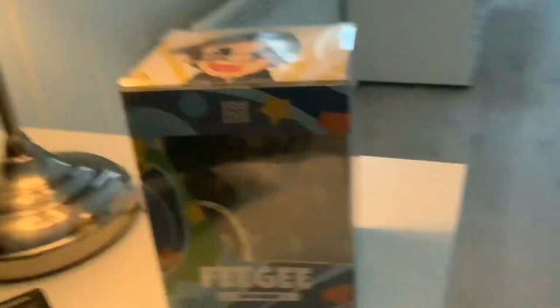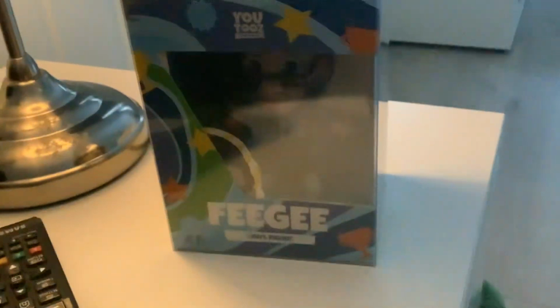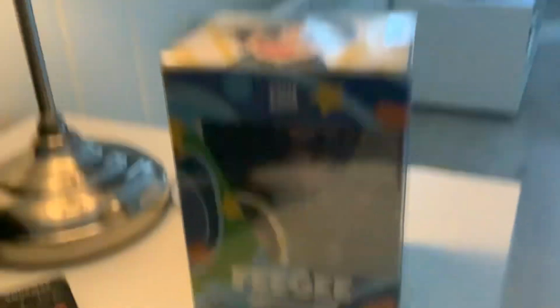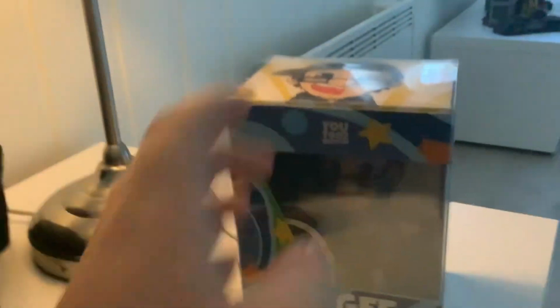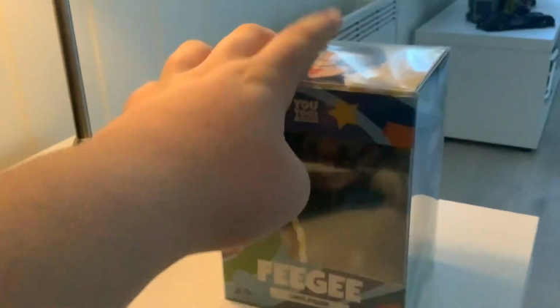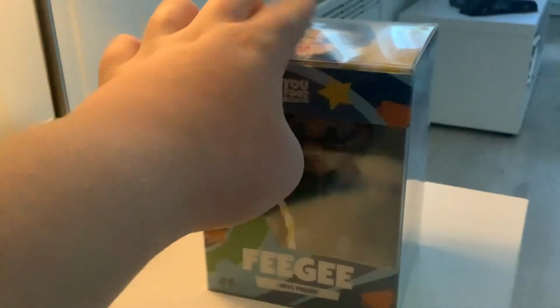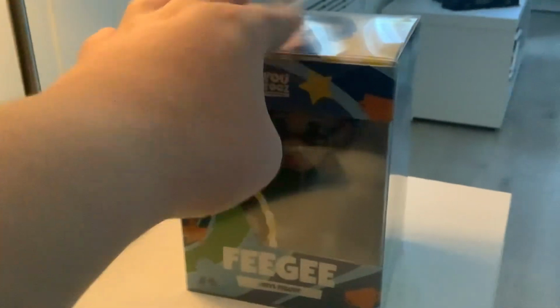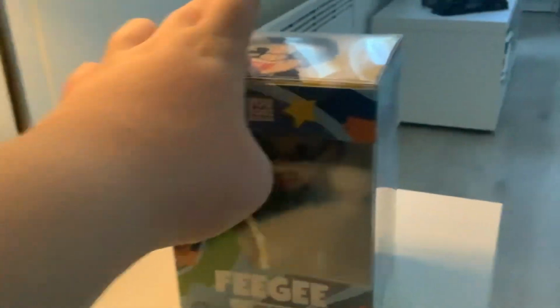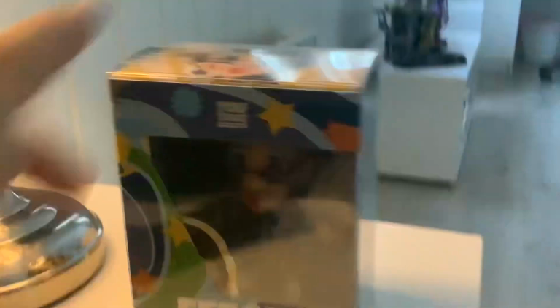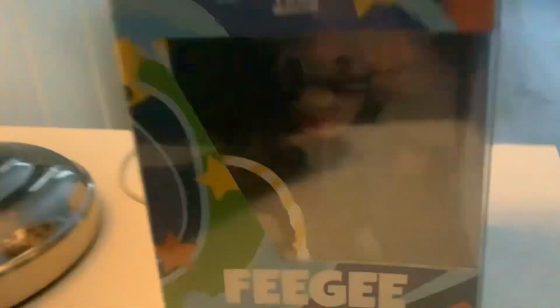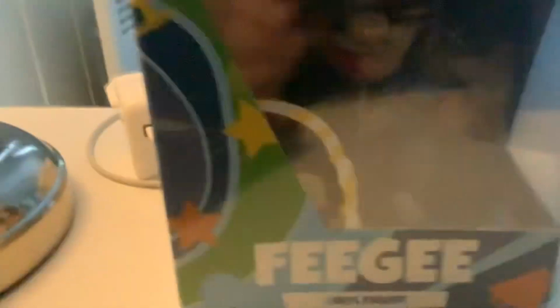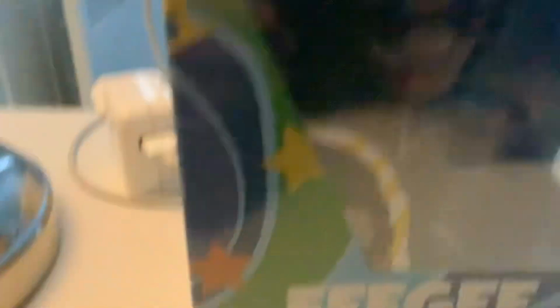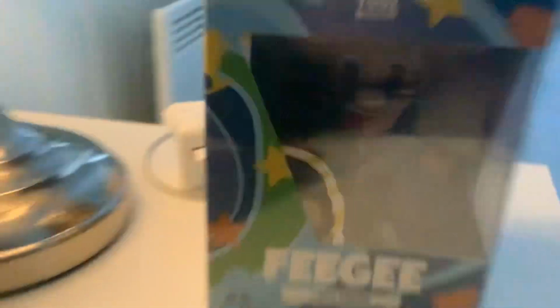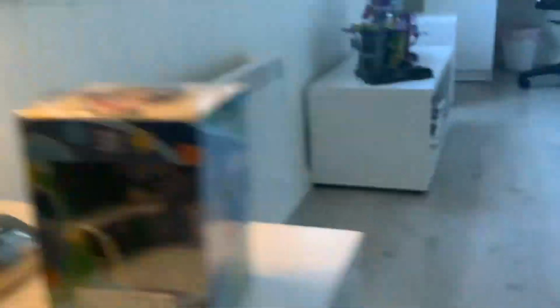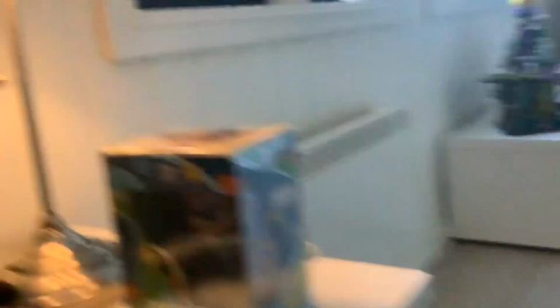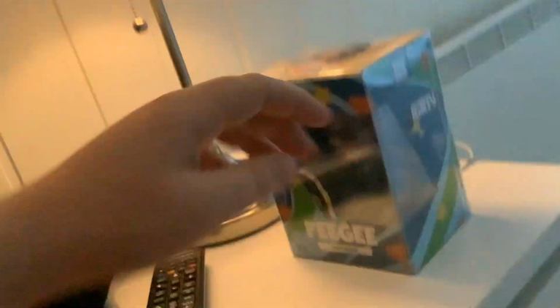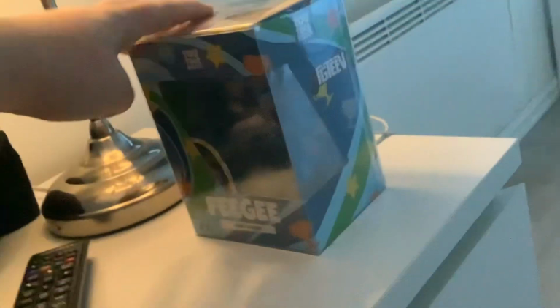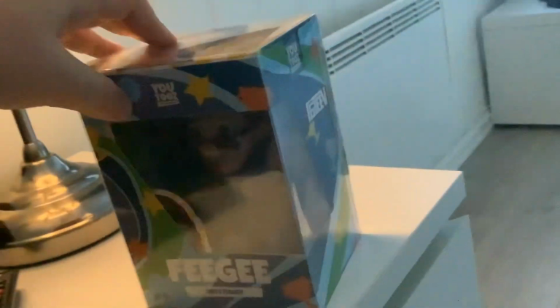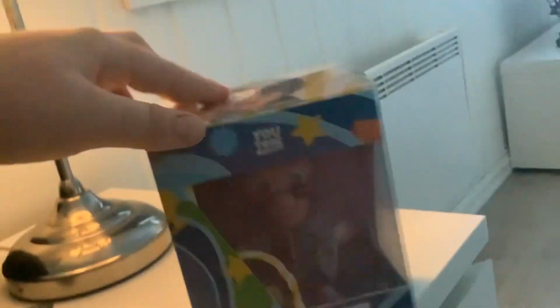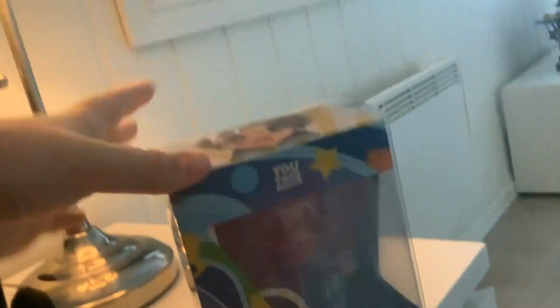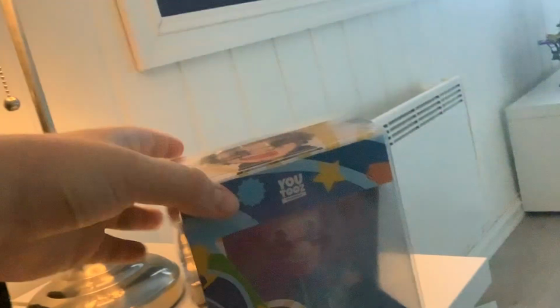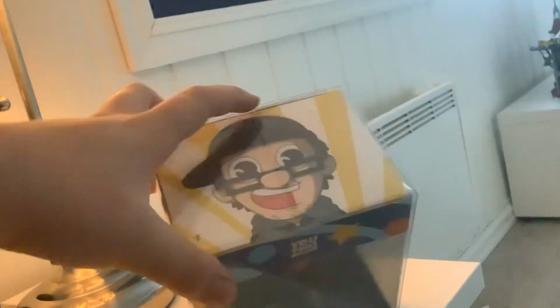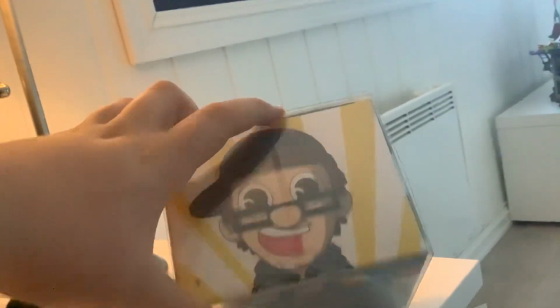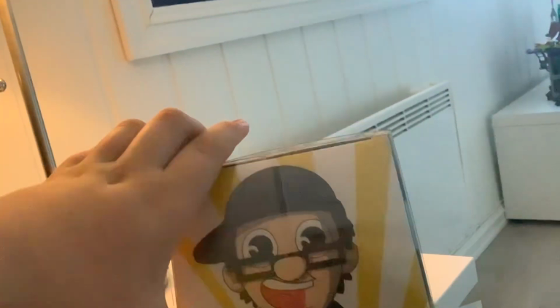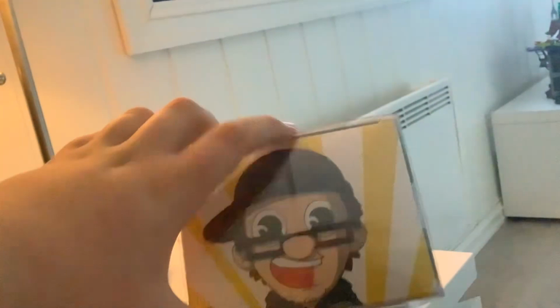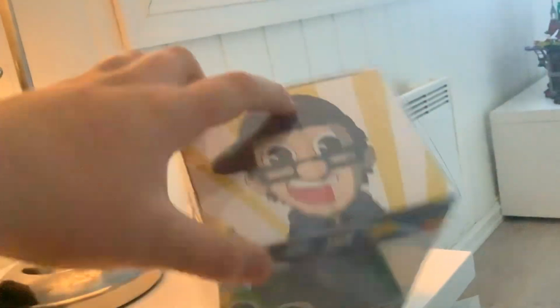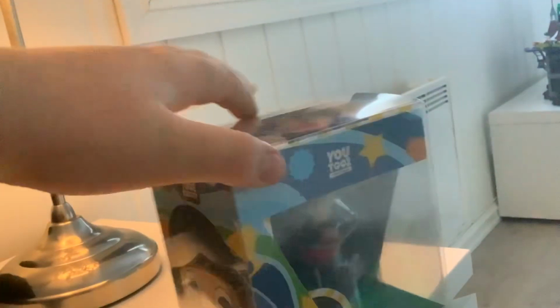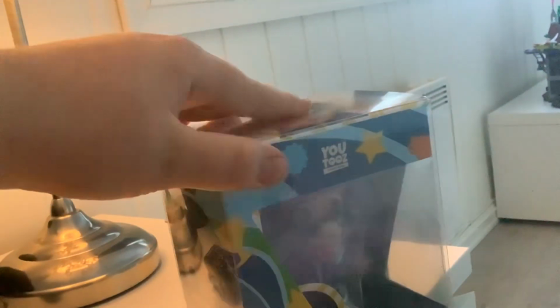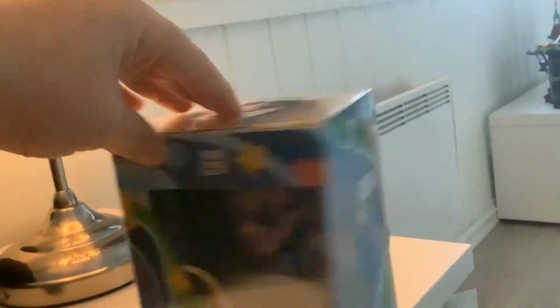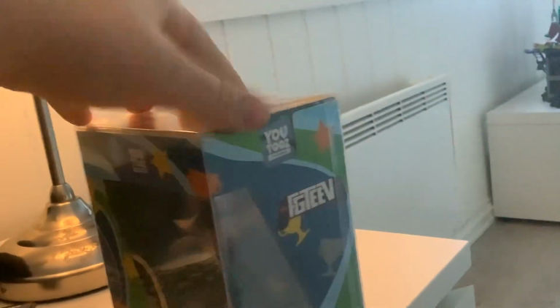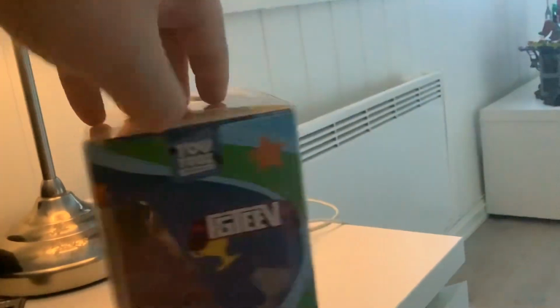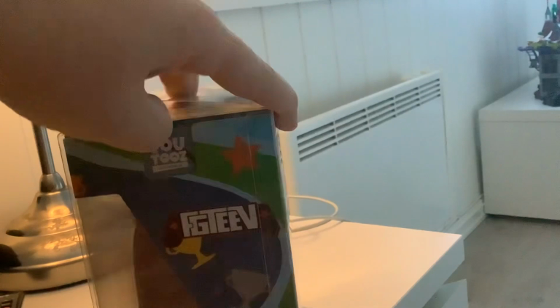And it's time to unbox this. So, I've never done an unboxing before. I don't know how it works.